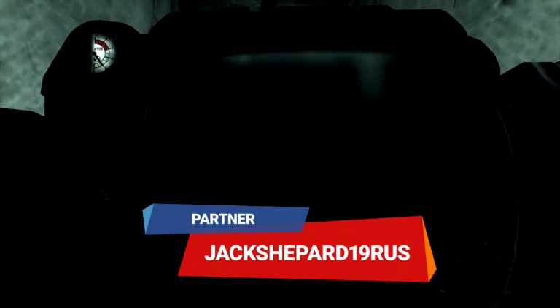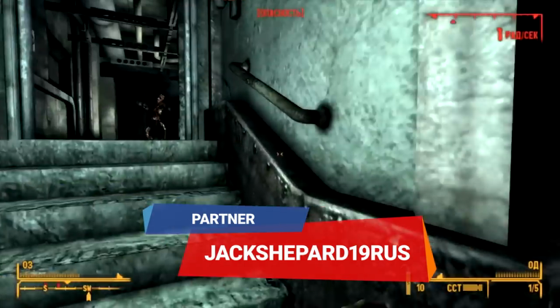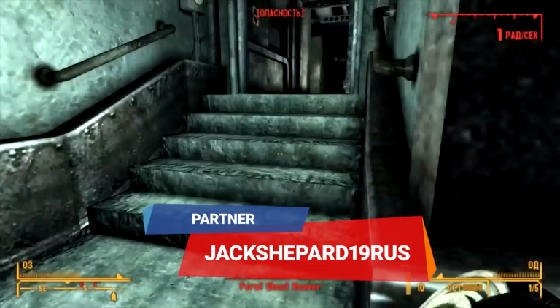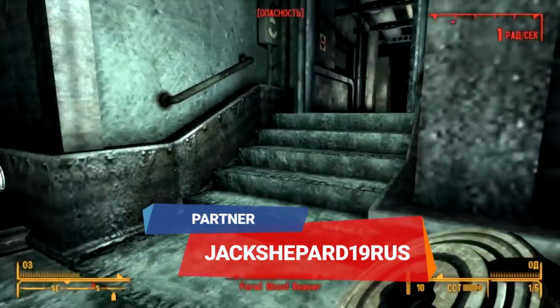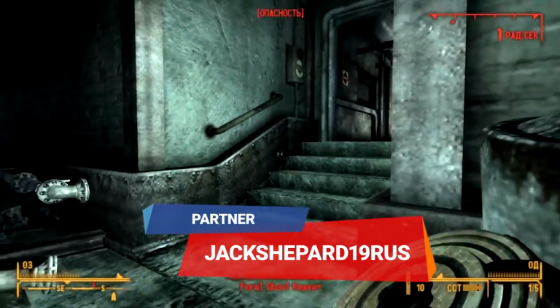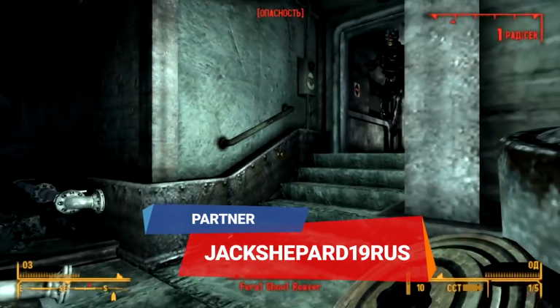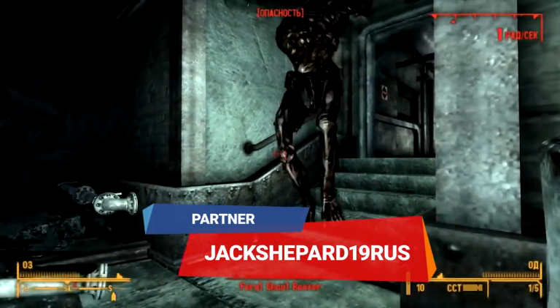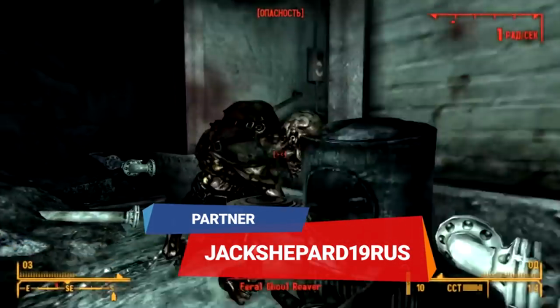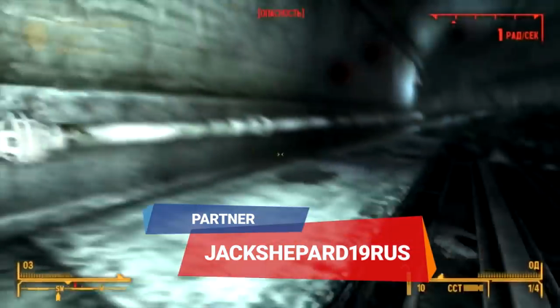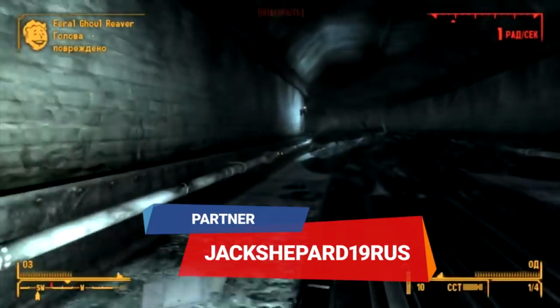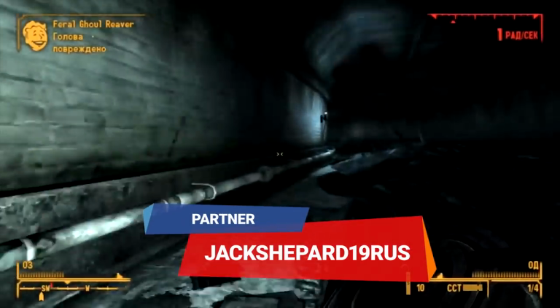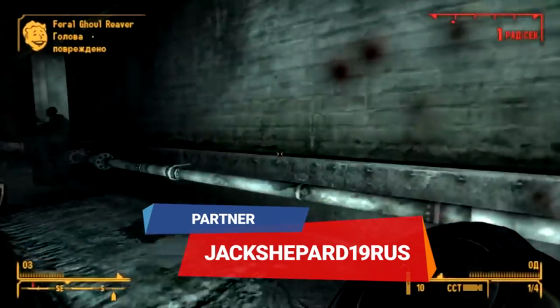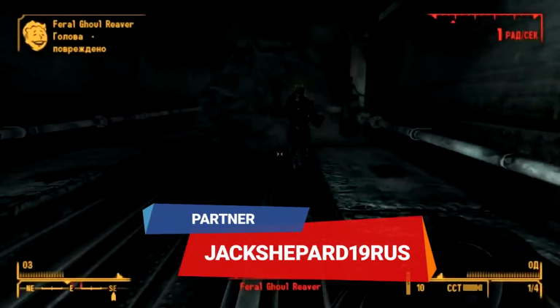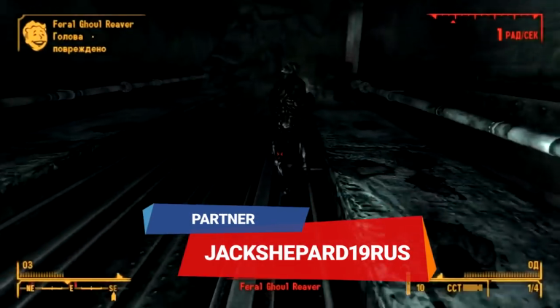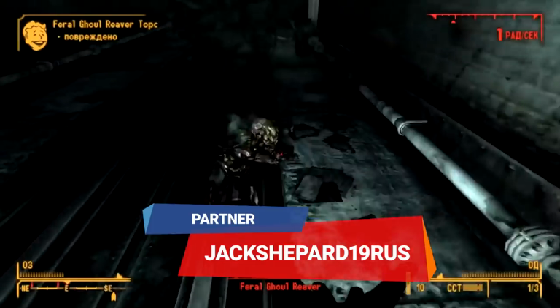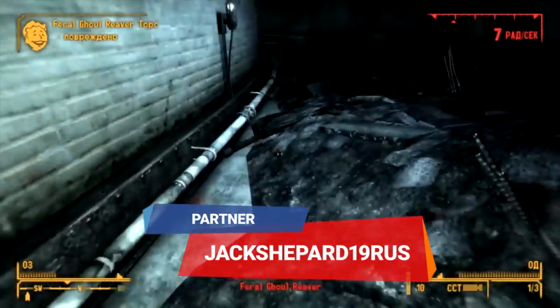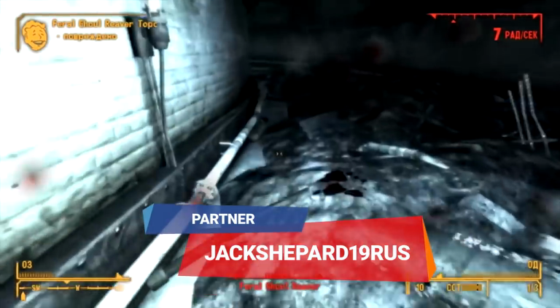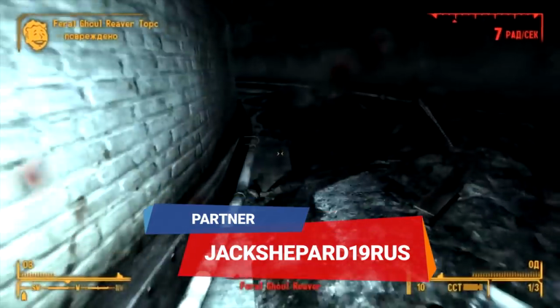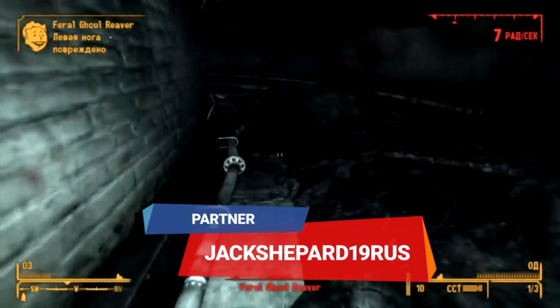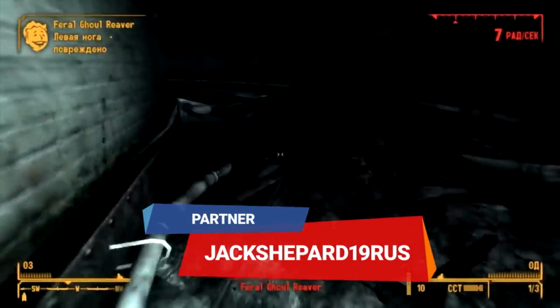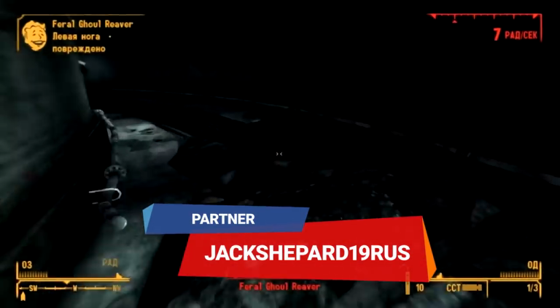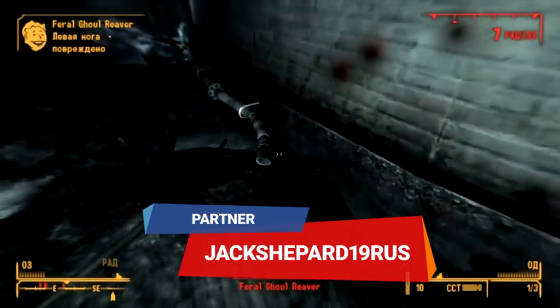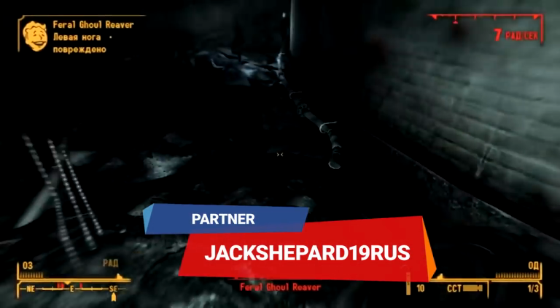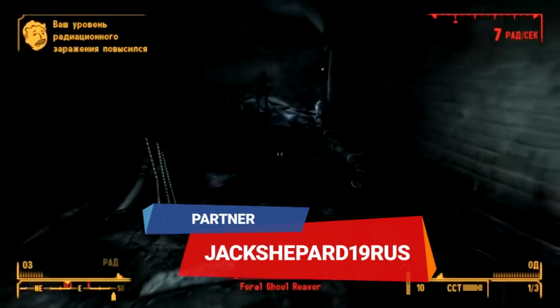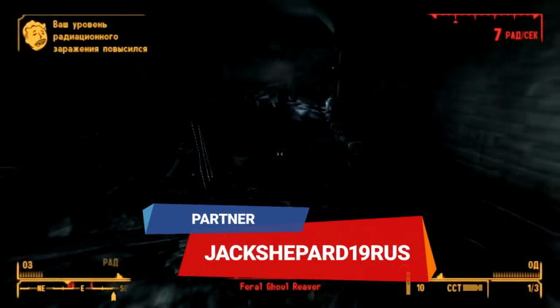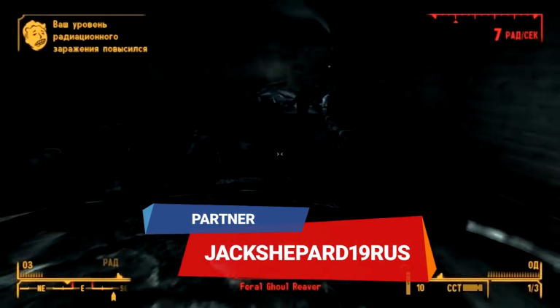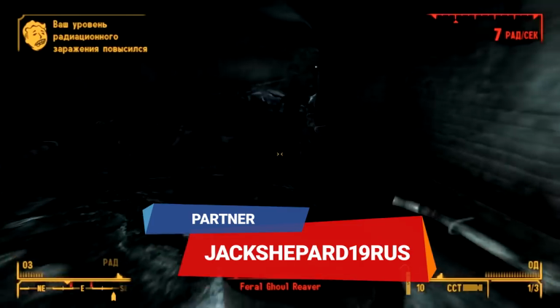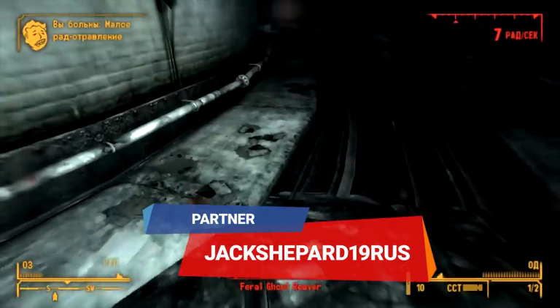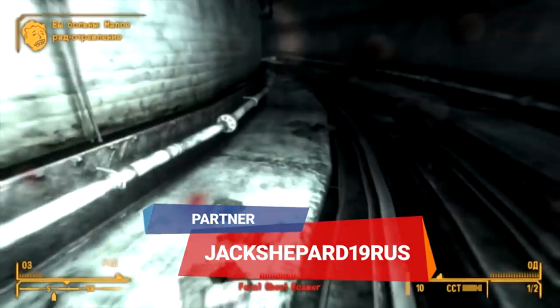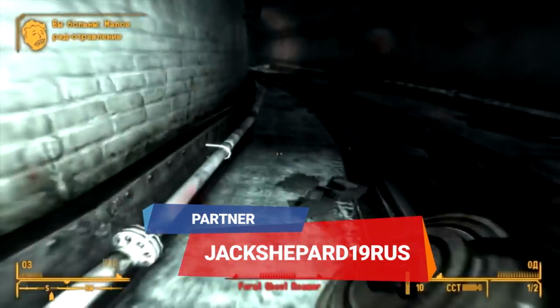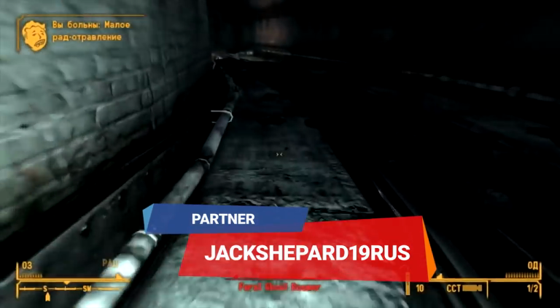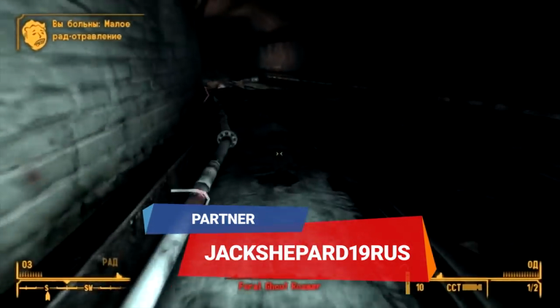Depending on your choices, you can either join one of the factions, or be the wild card with your own ways of bringing order to the wasteland. As a result, you can experience multiple, completely different endings, giving the game great replay value.